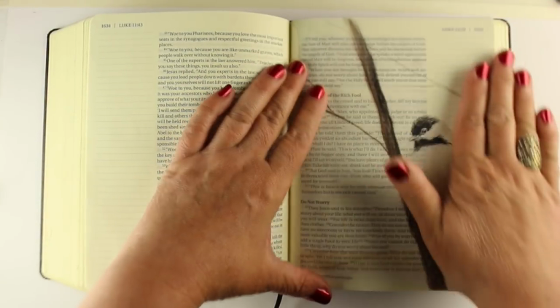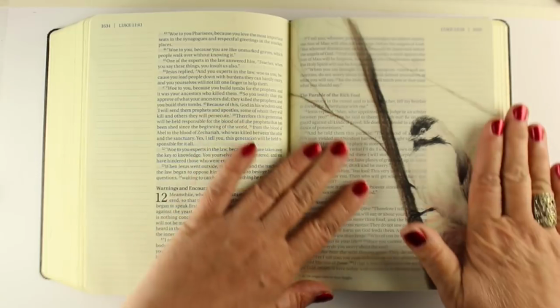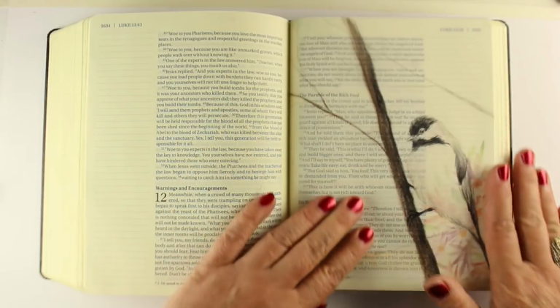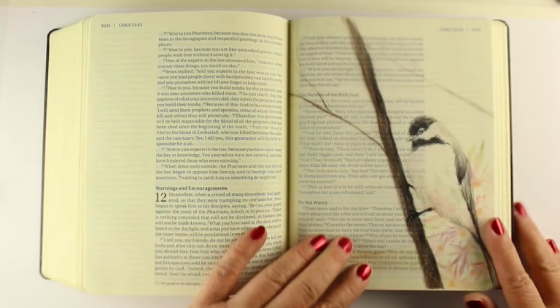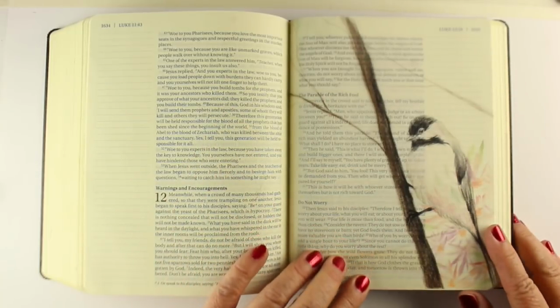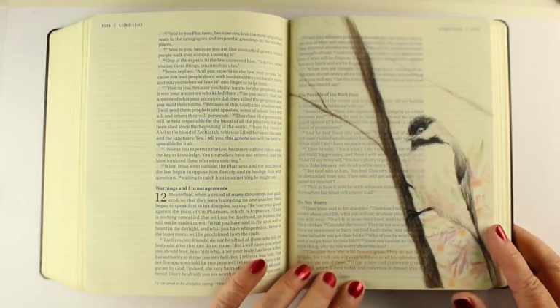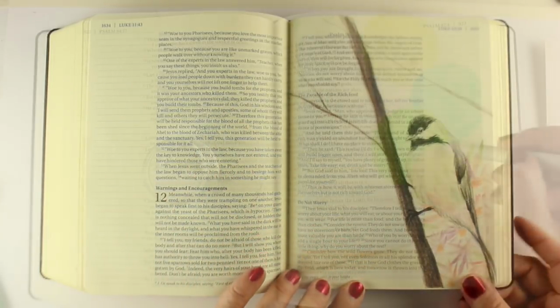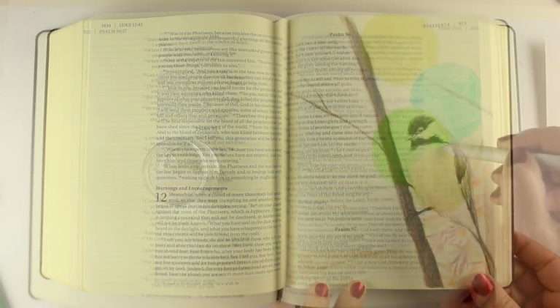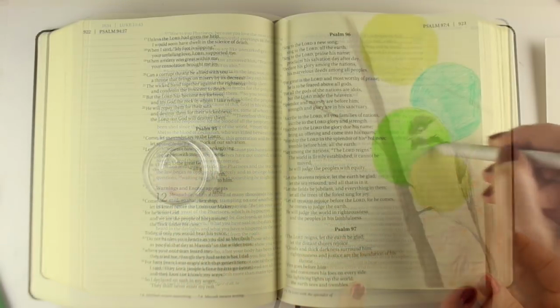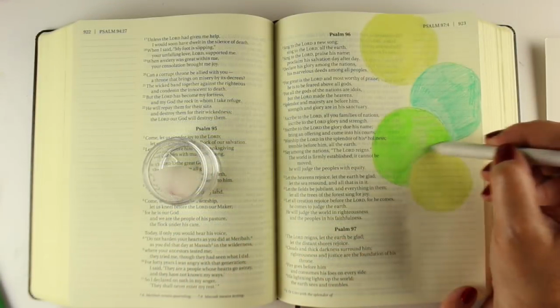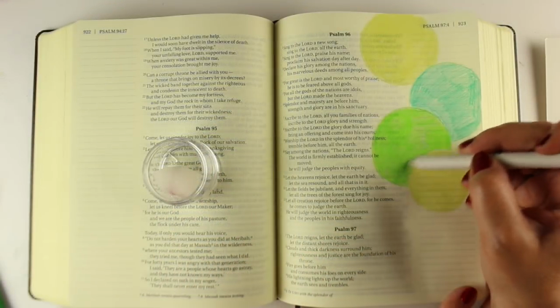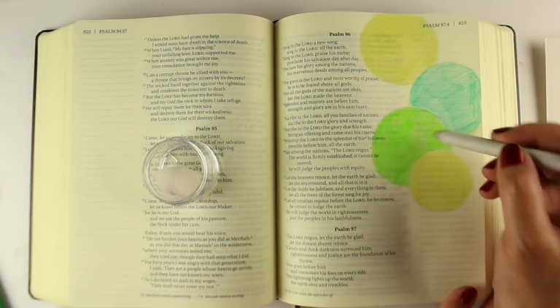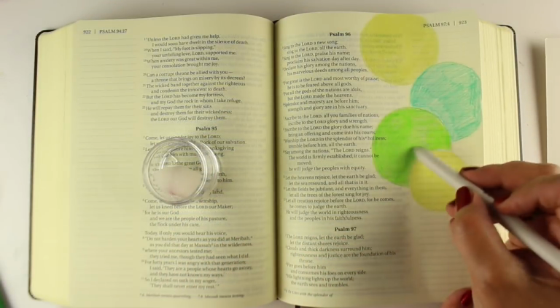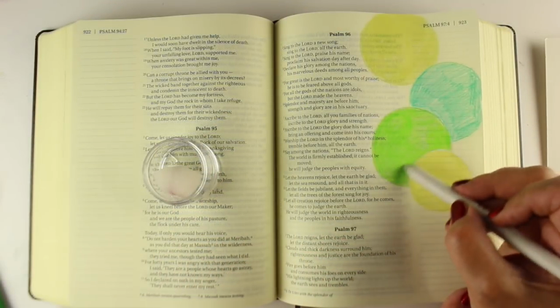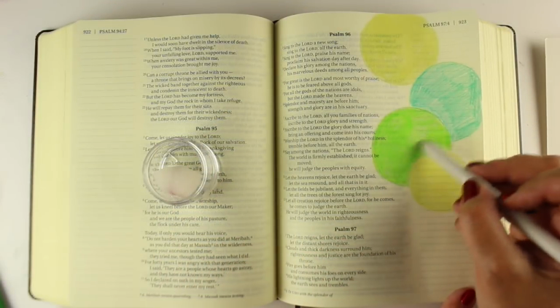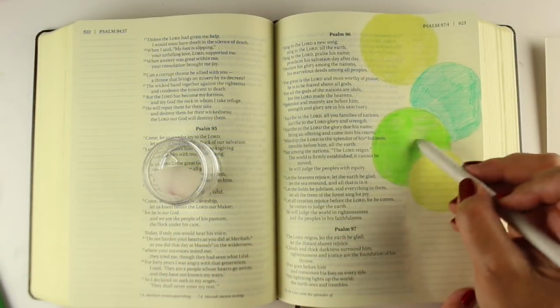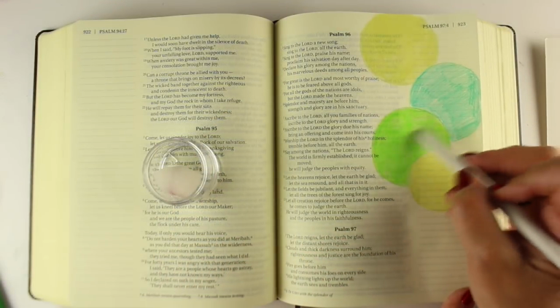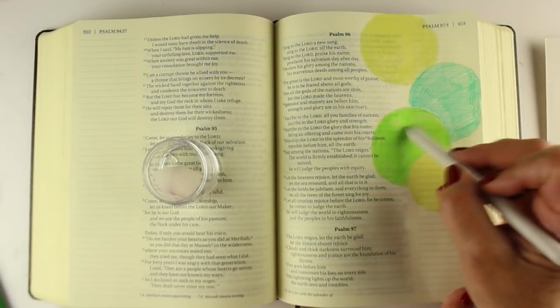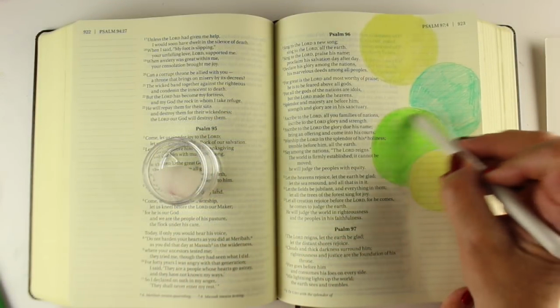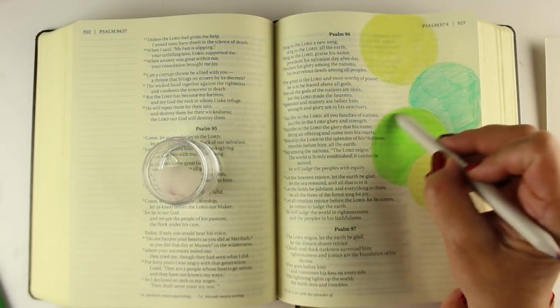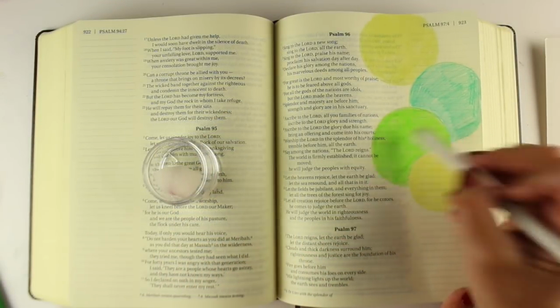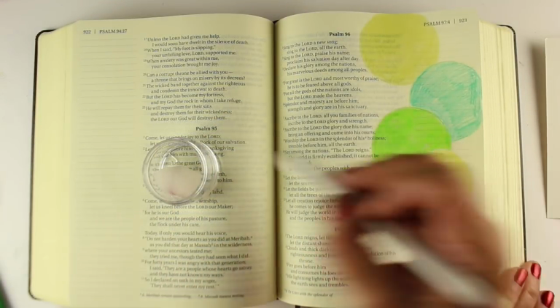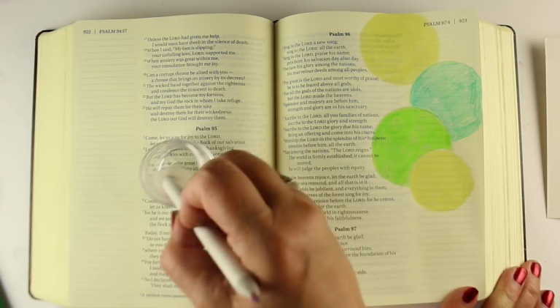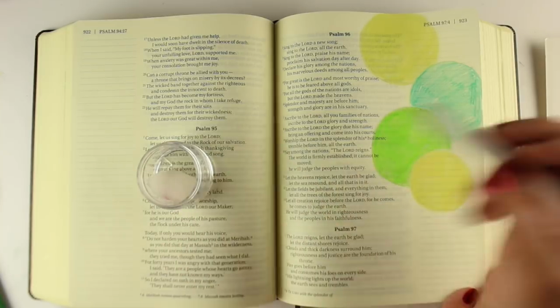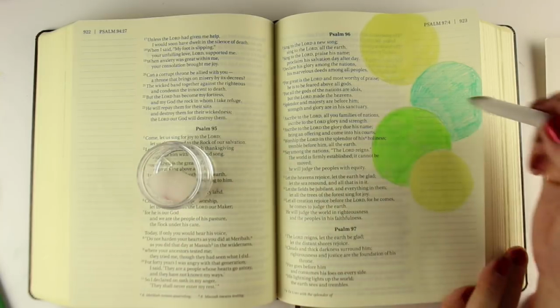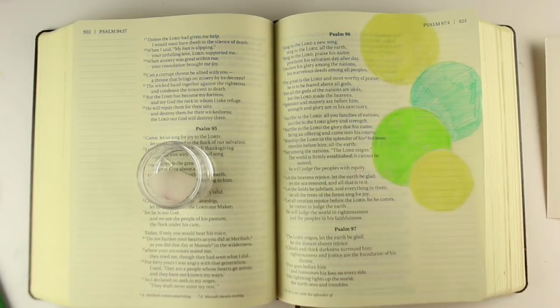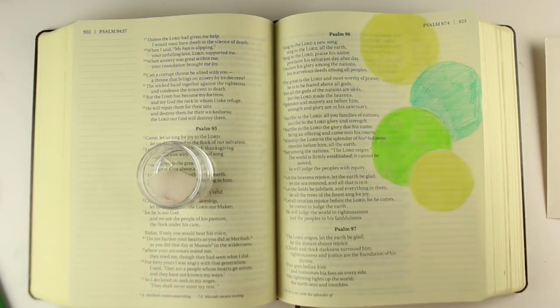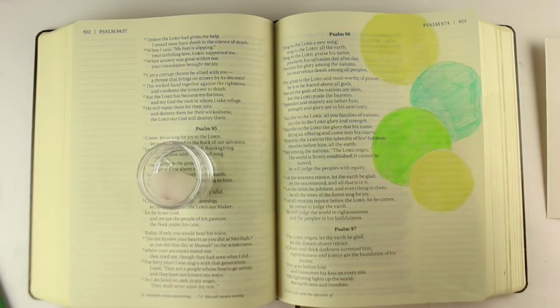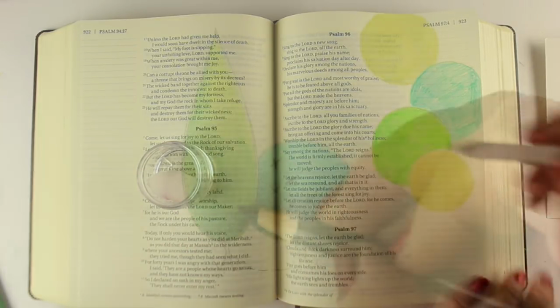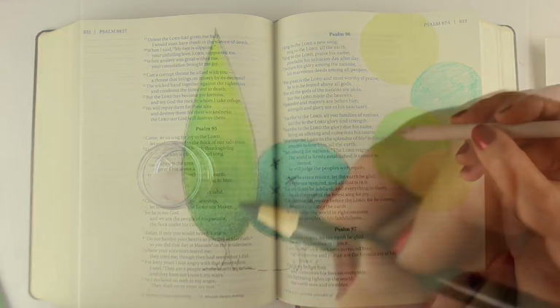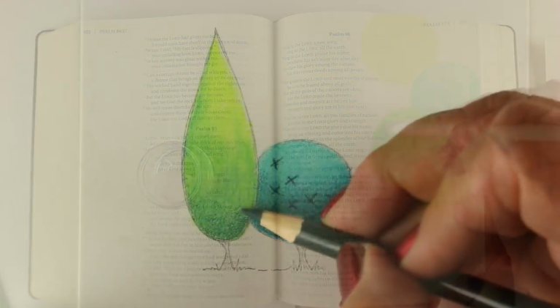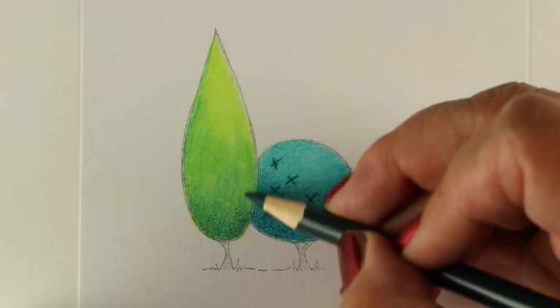There are a few techniques included for Bible journalers as well, as colored pencil is a great medium to use on Bible paper.